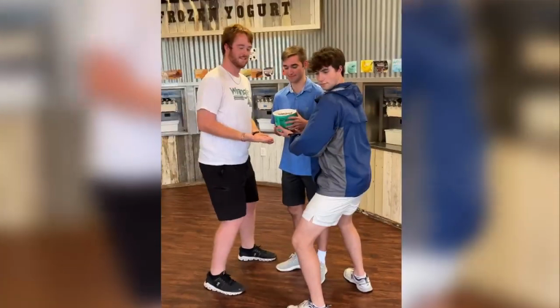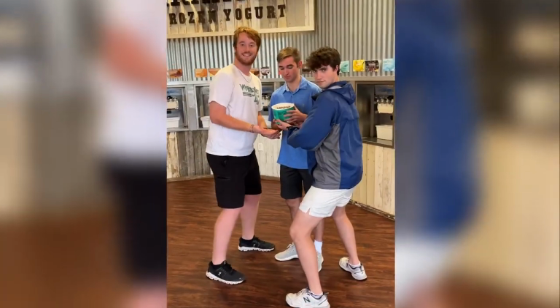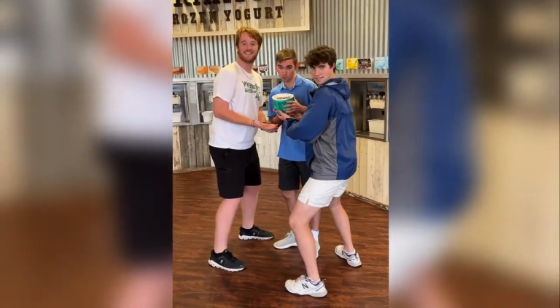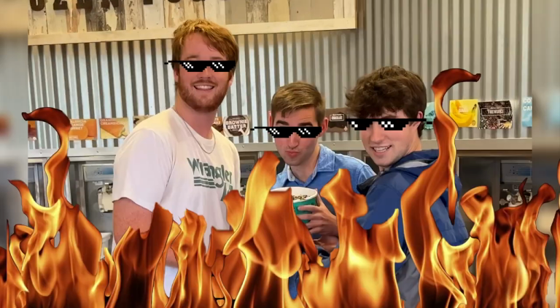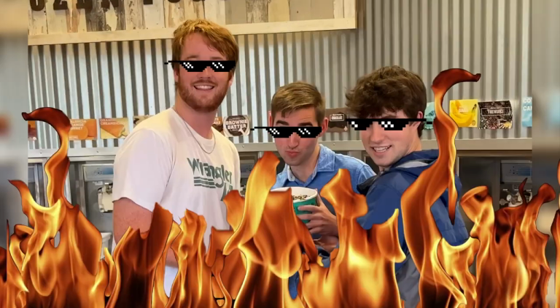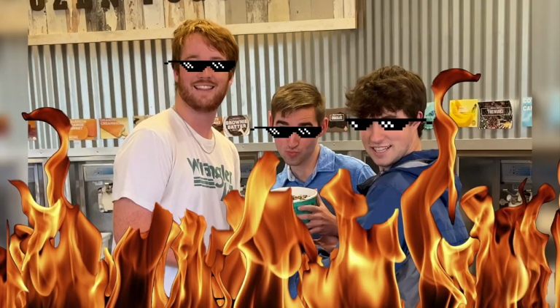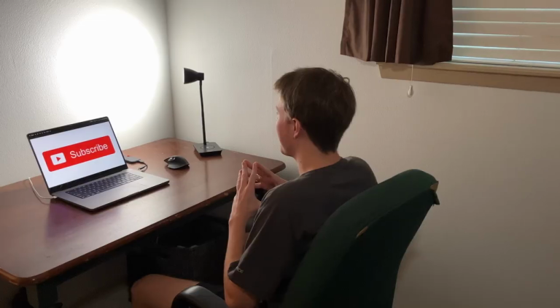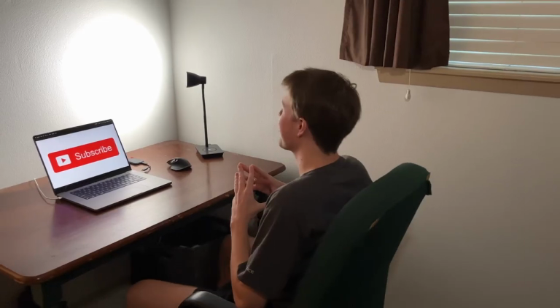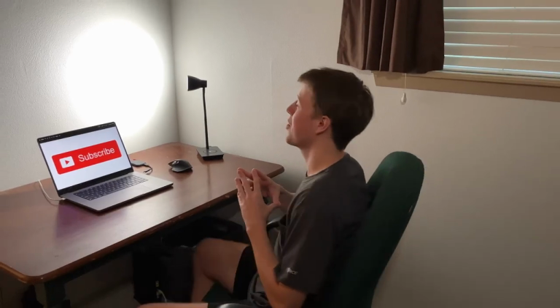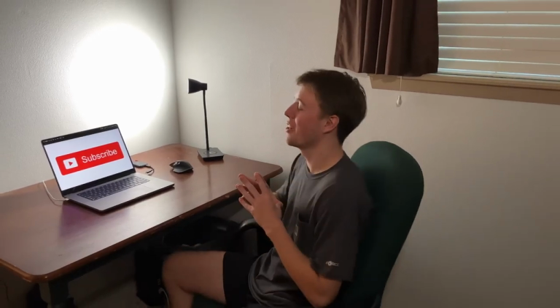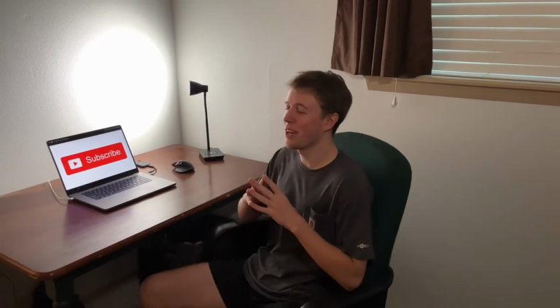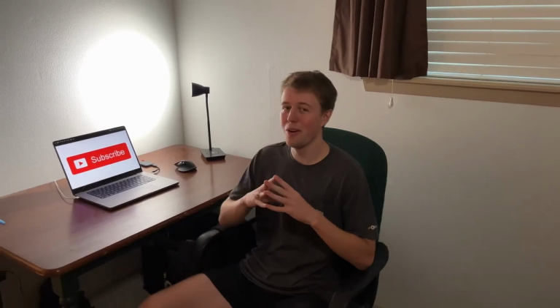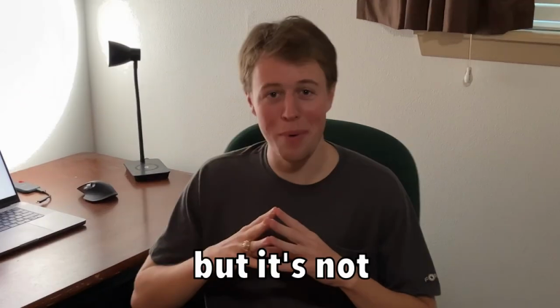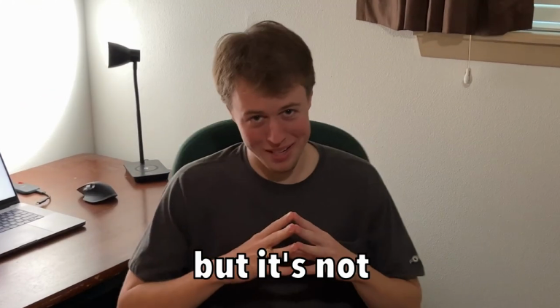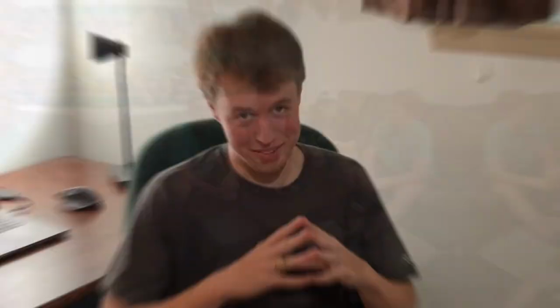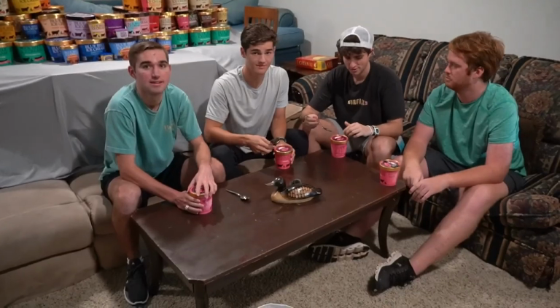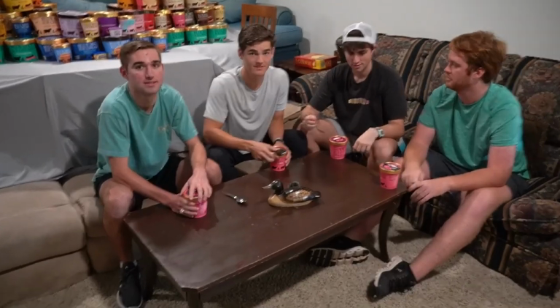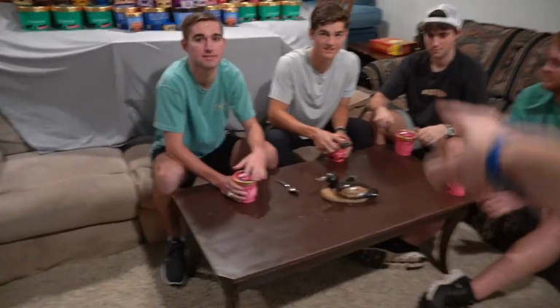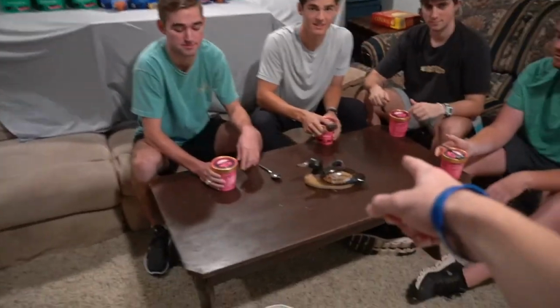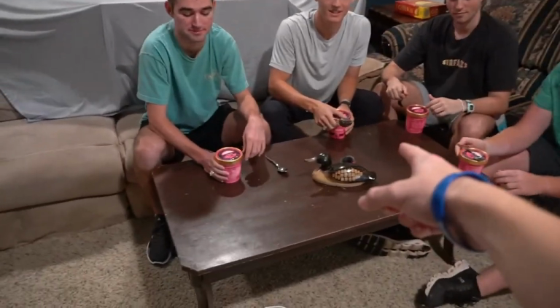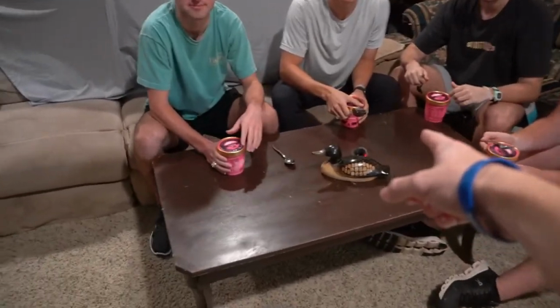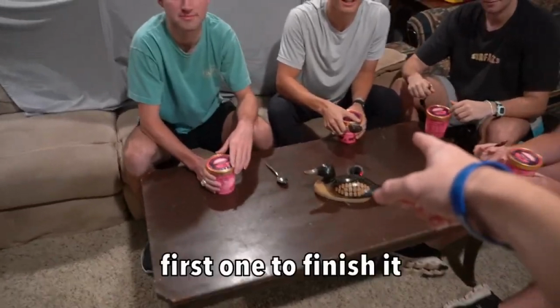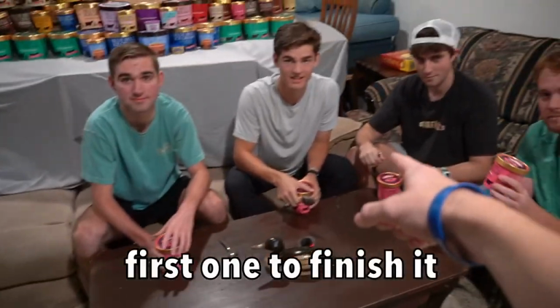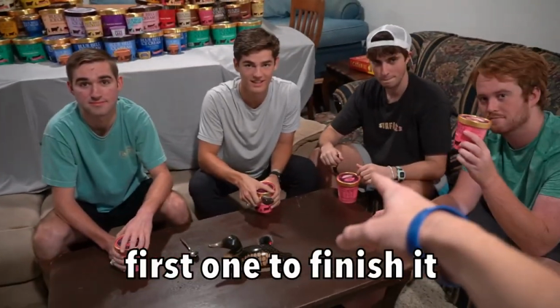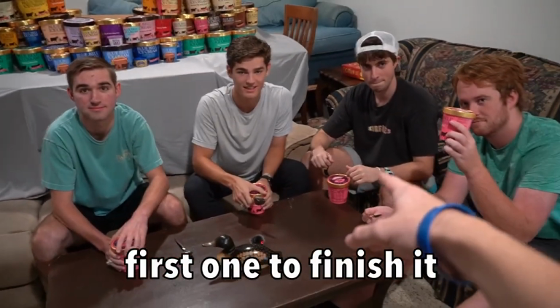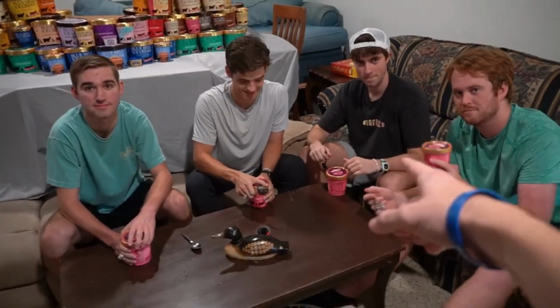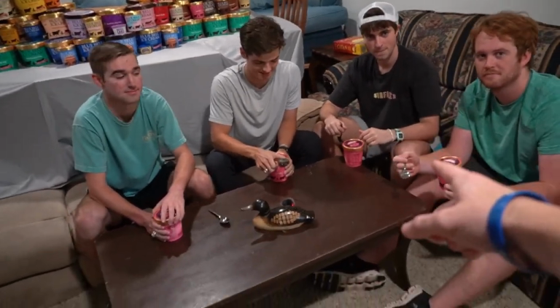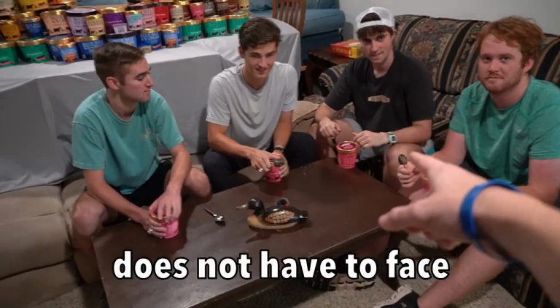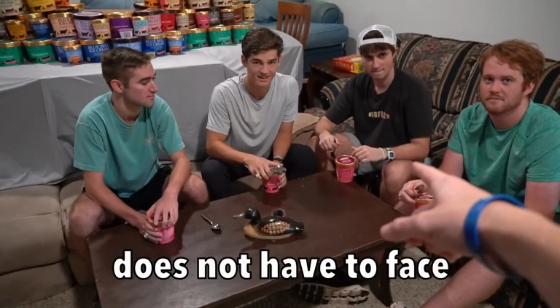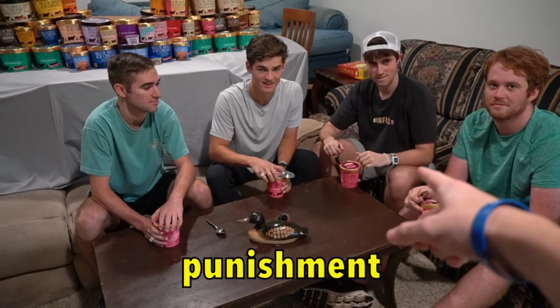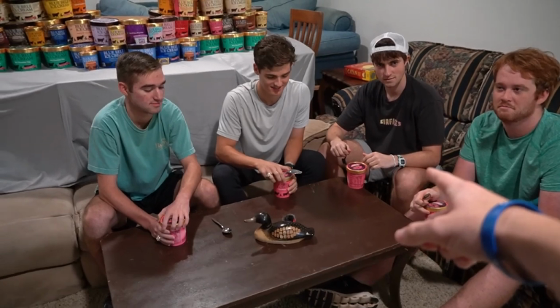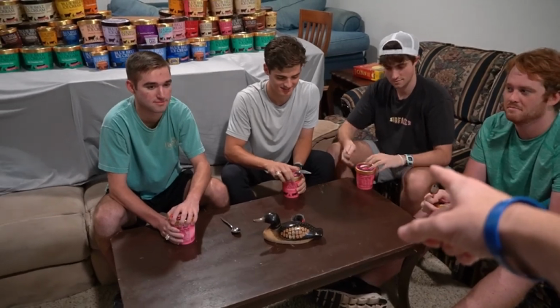These are the boys. They think this is going to be a normal tier list video, but it's not. I gave each one of you a pint of strawberry — first one to finish it does not have to face punishment. Ready, go.